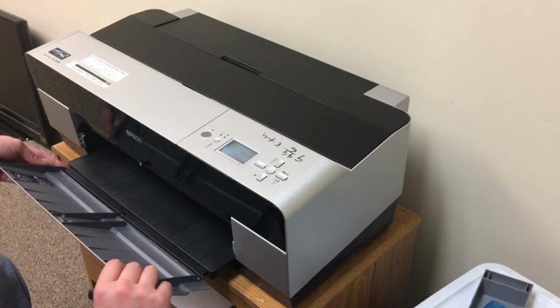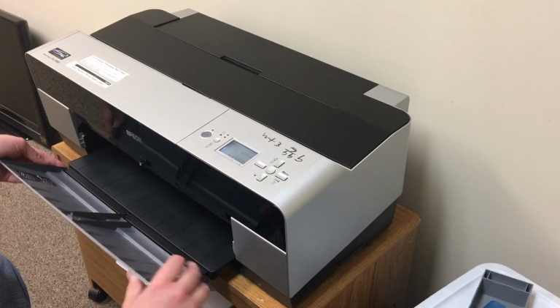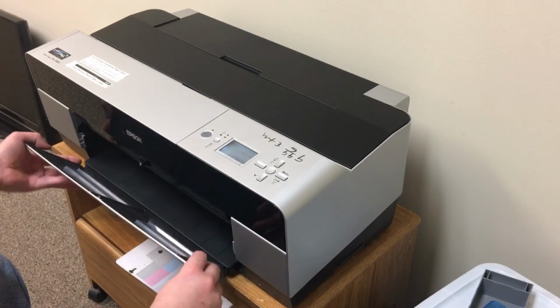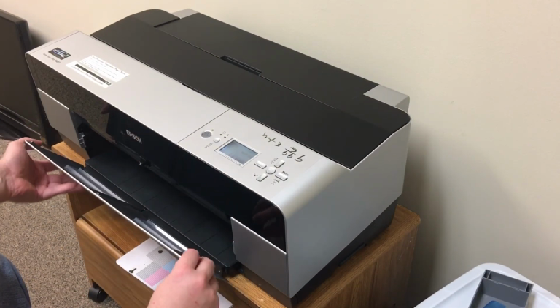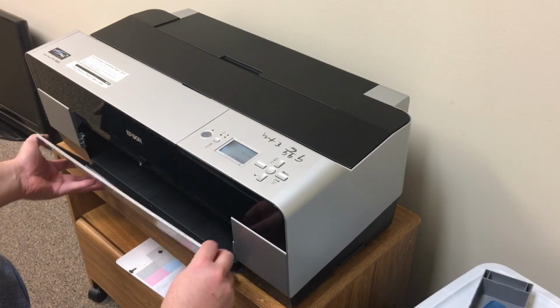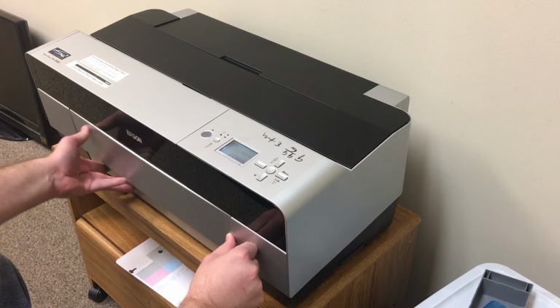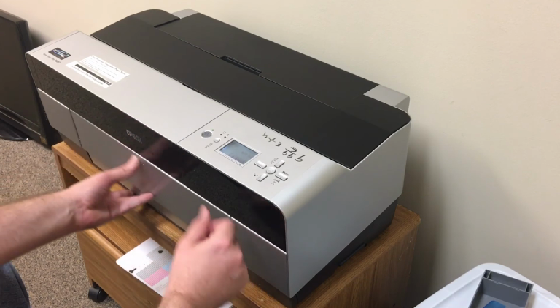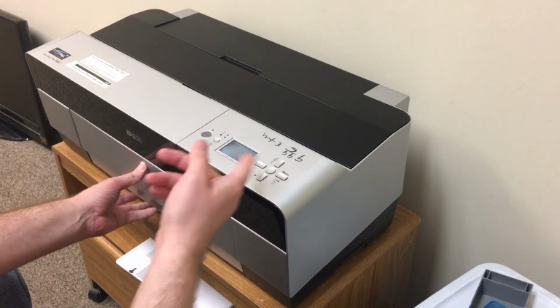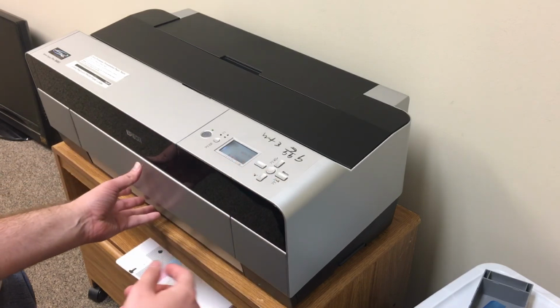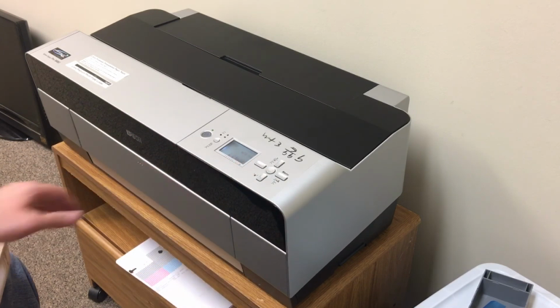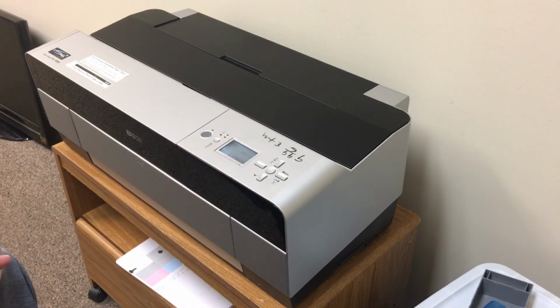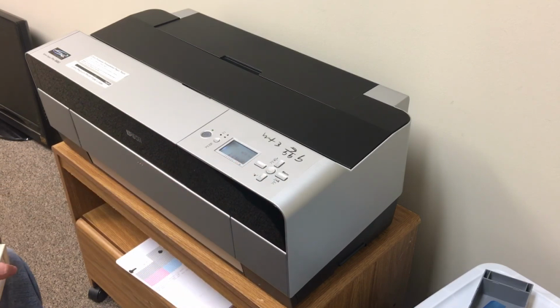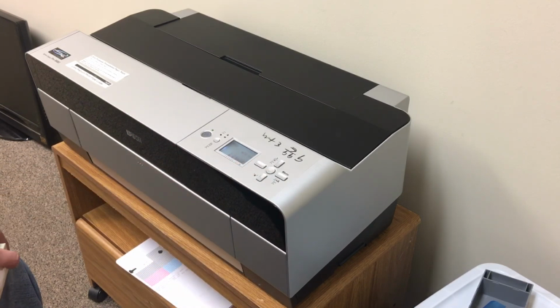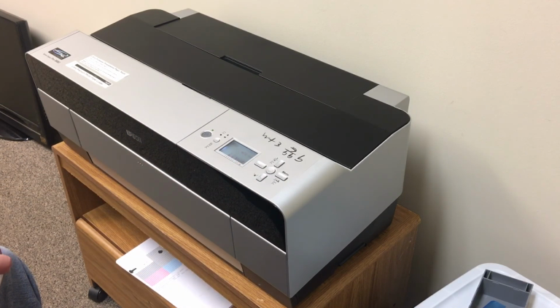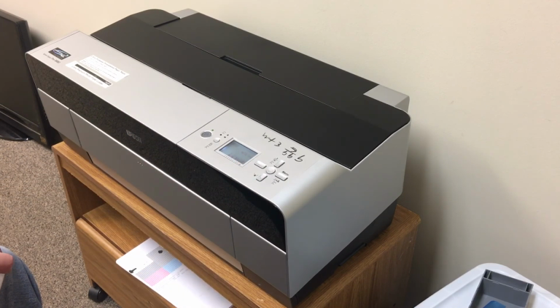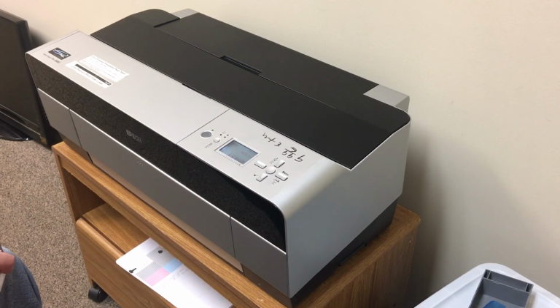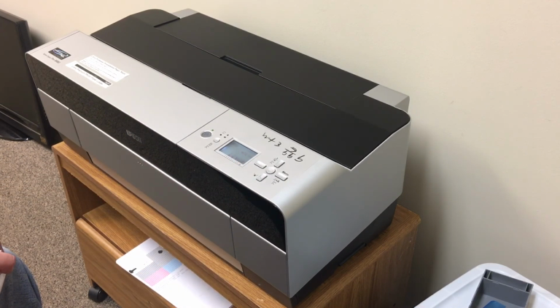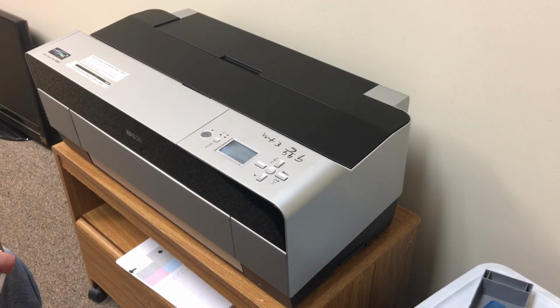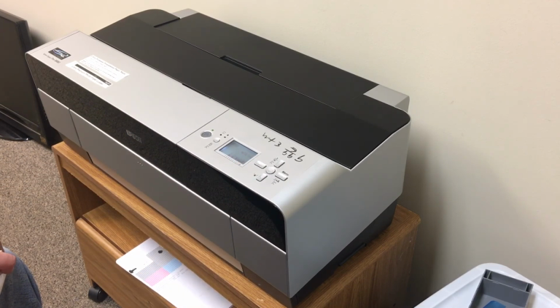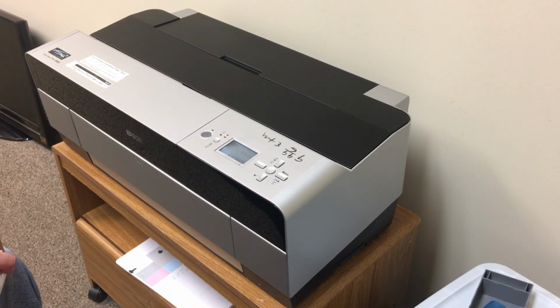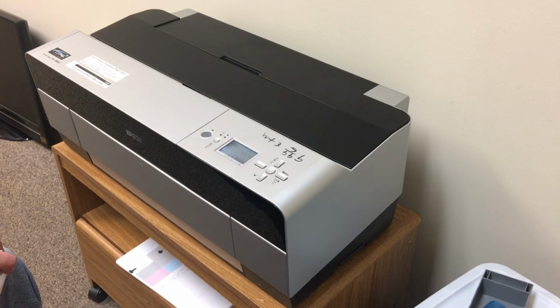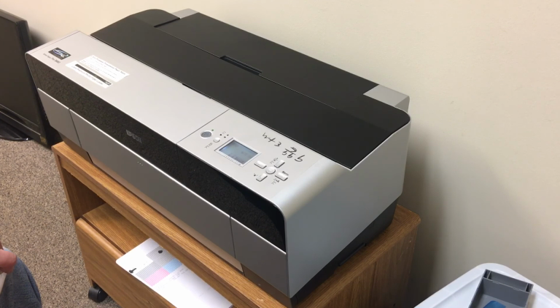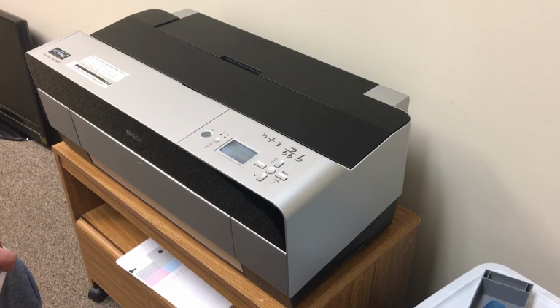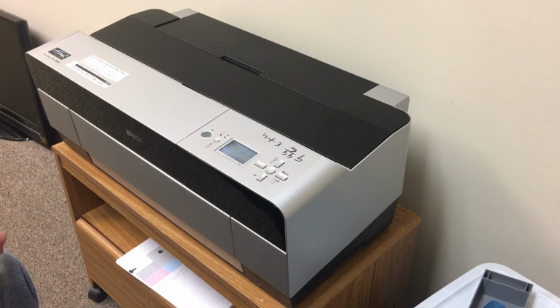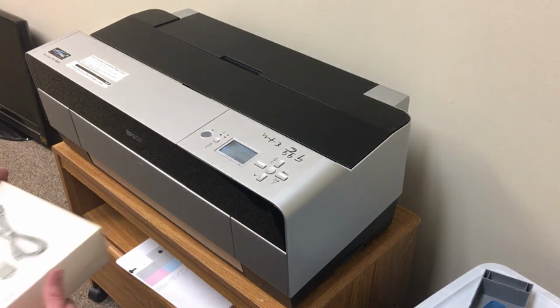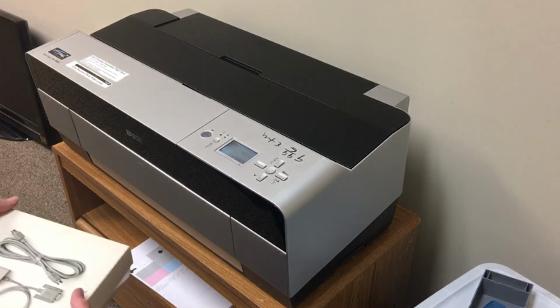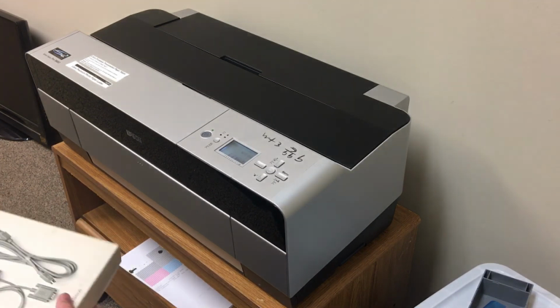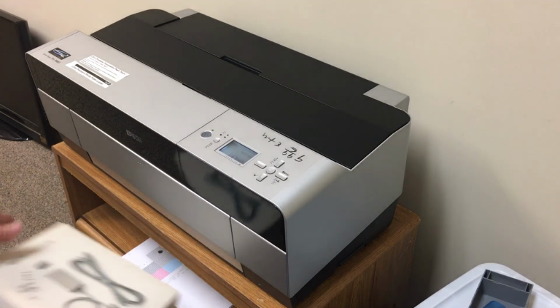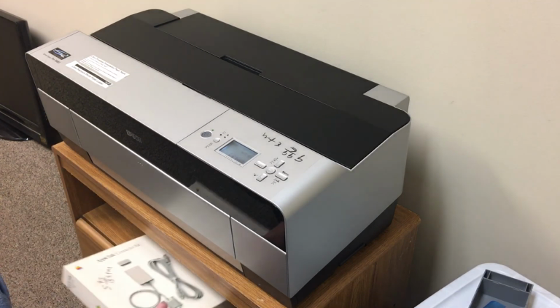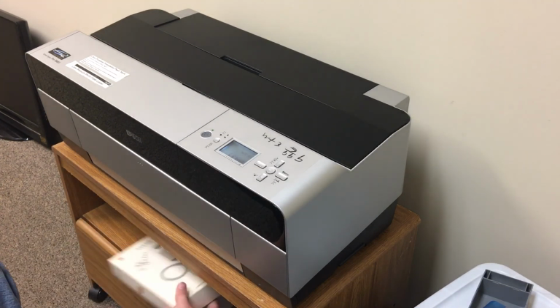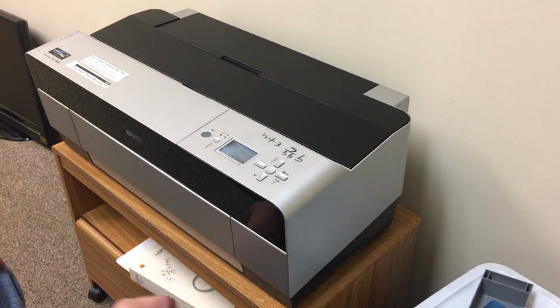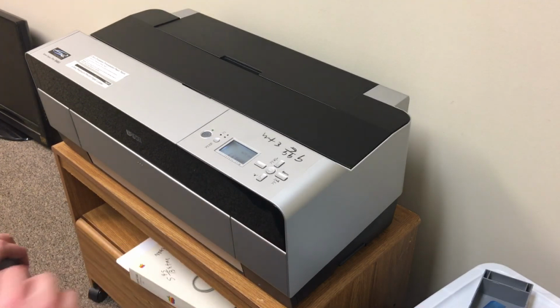I'm happy. I only spent like 10 bucks on this, and even after buying scales and ink and everything else, I'm still coming out way ahead.